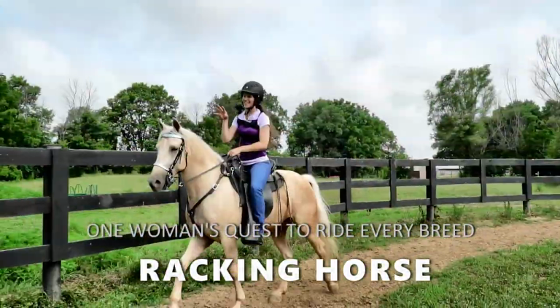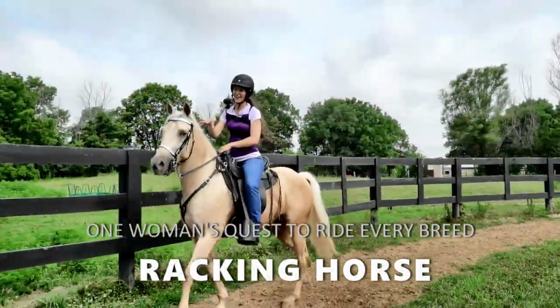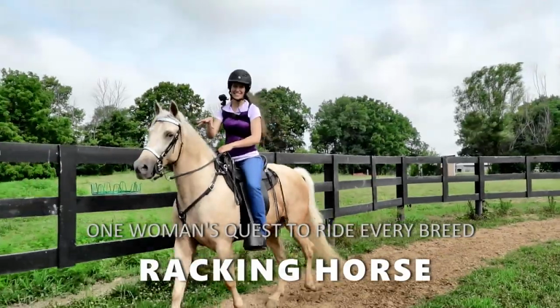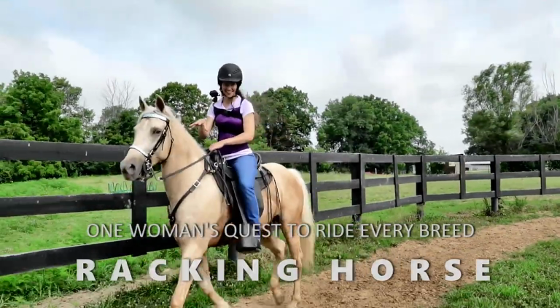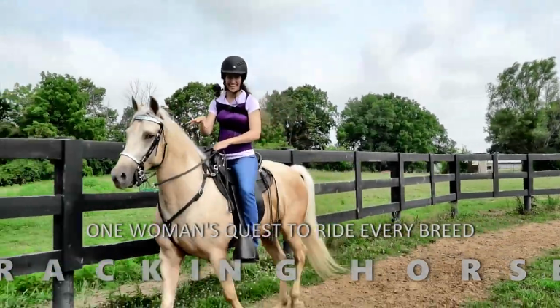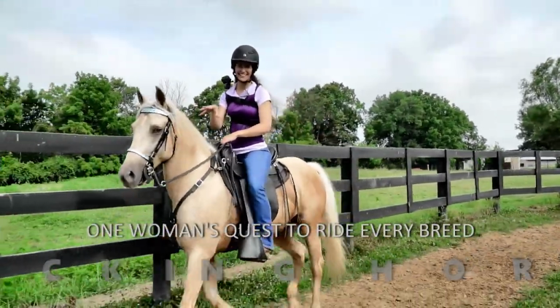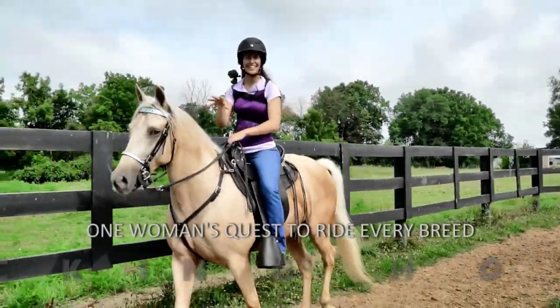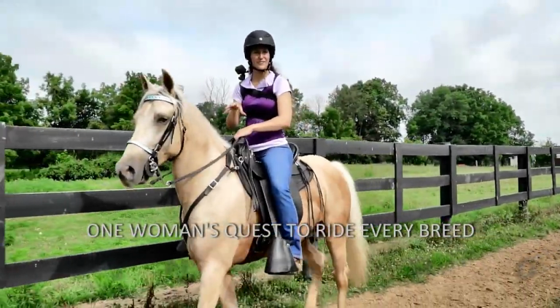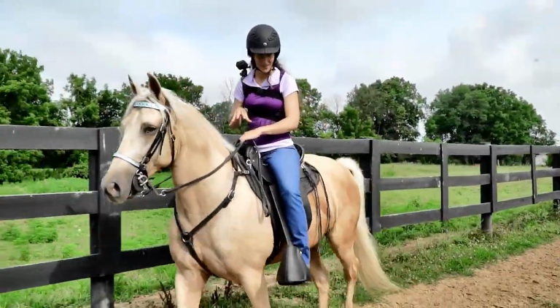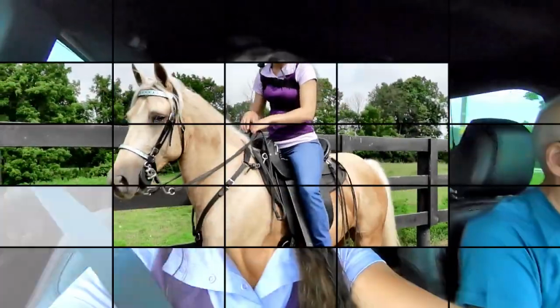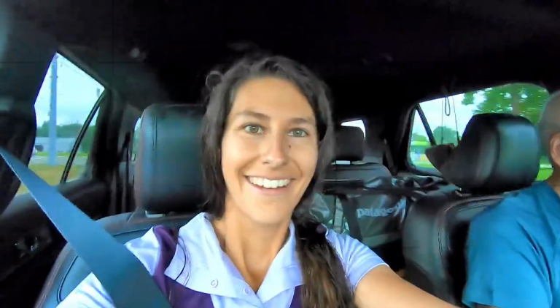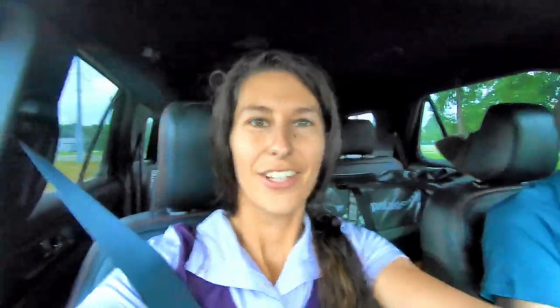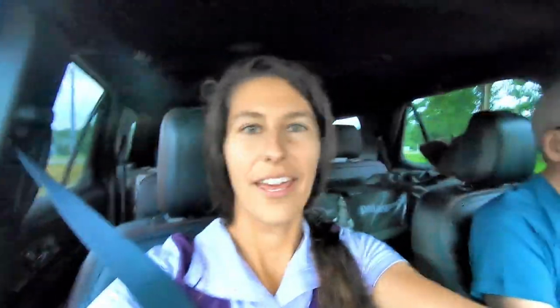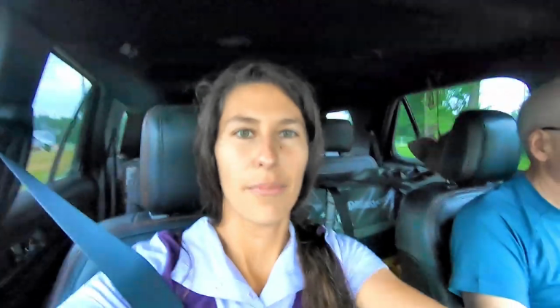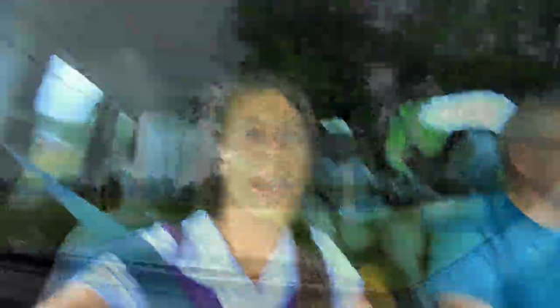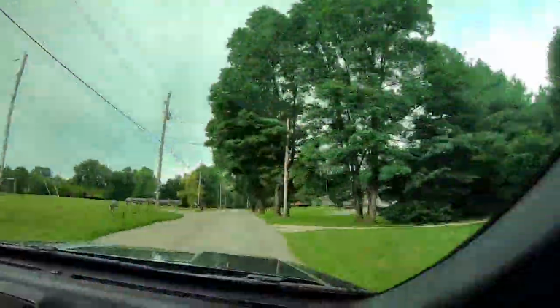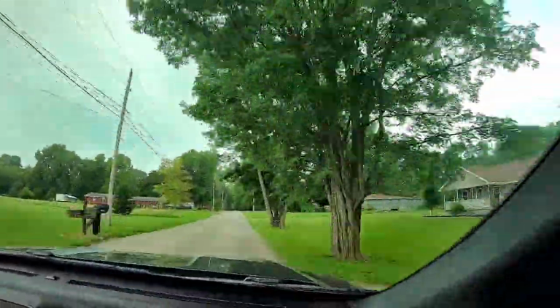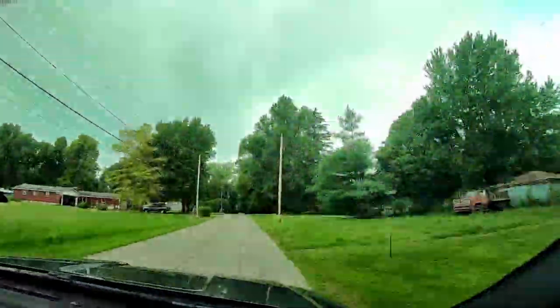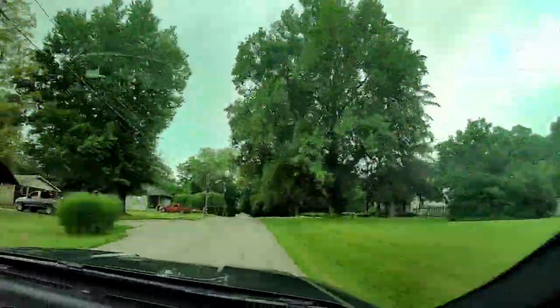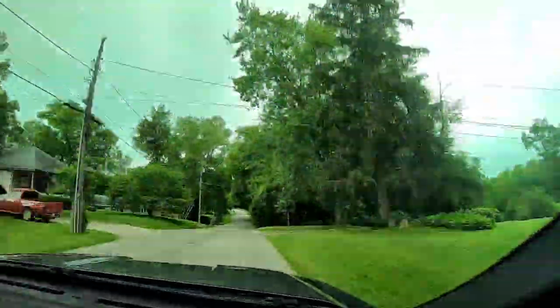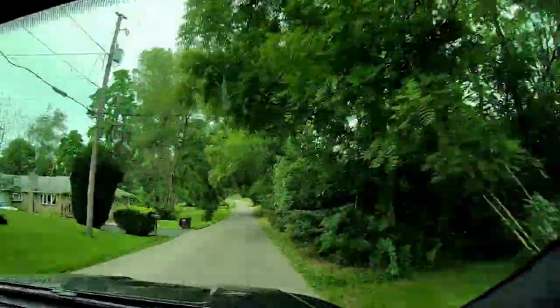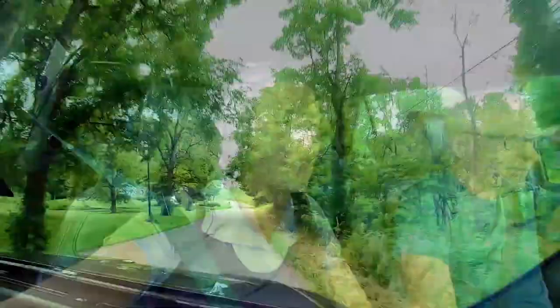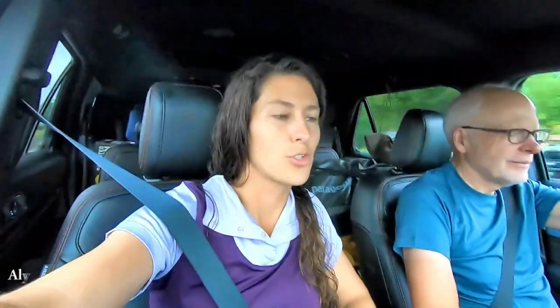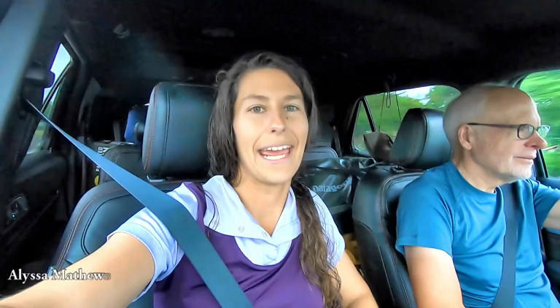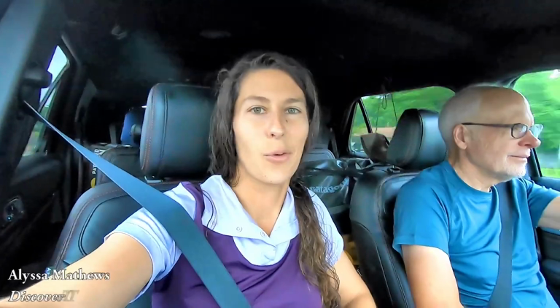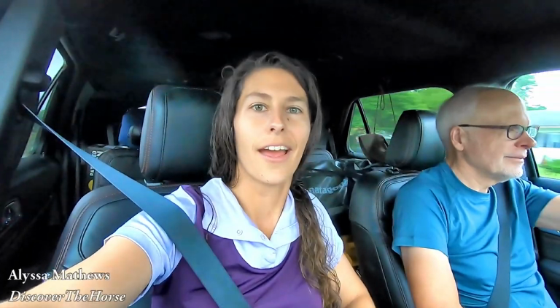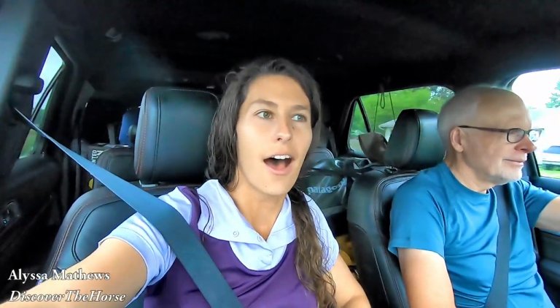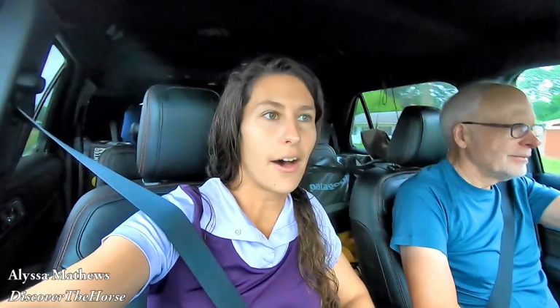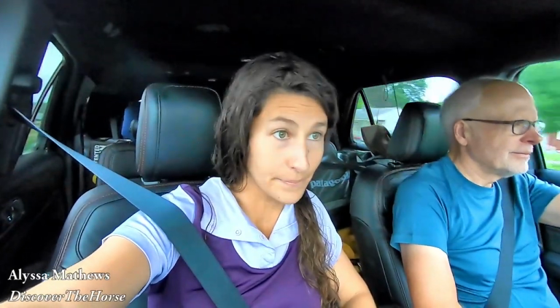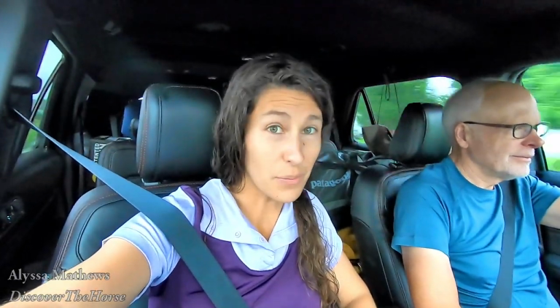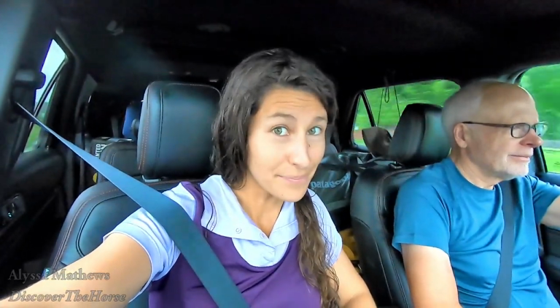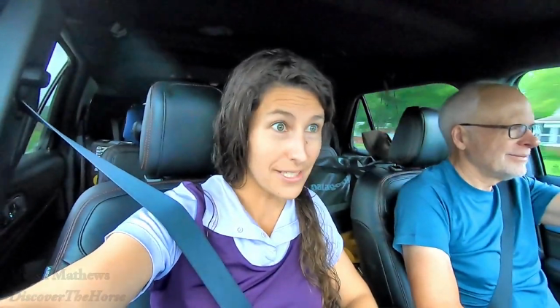So this is Doc and he is a racking horse. Good morning everybody. It's currently 81 degrees at 7:28 in the morning. It's gonna be a pretty hot one today.